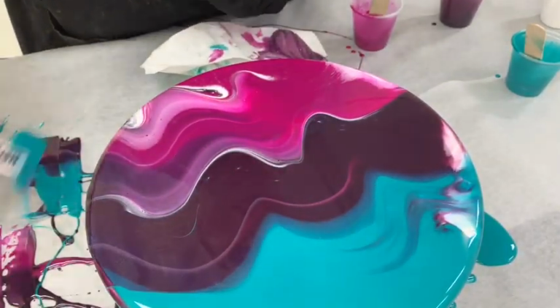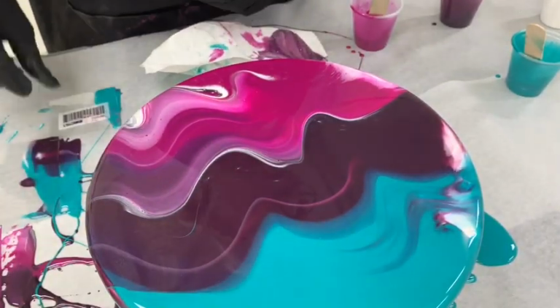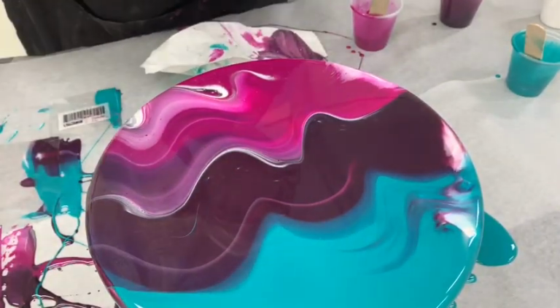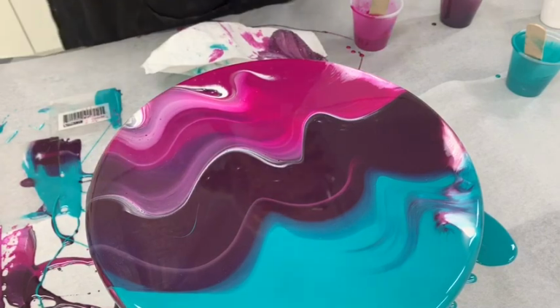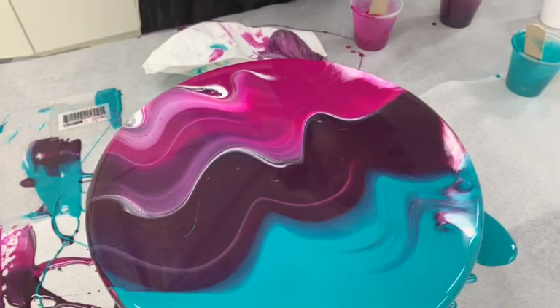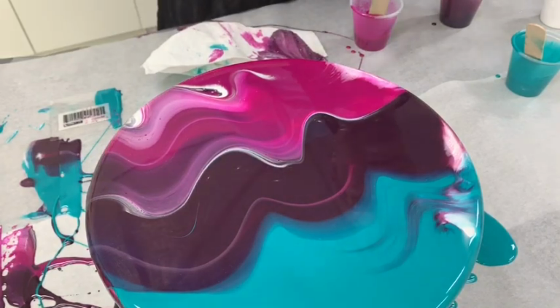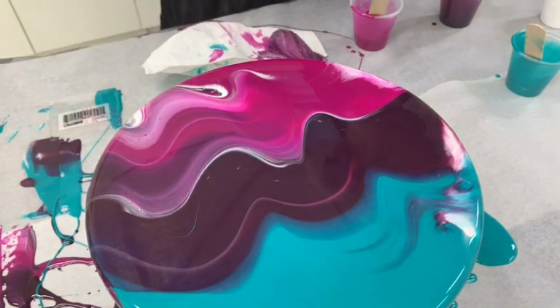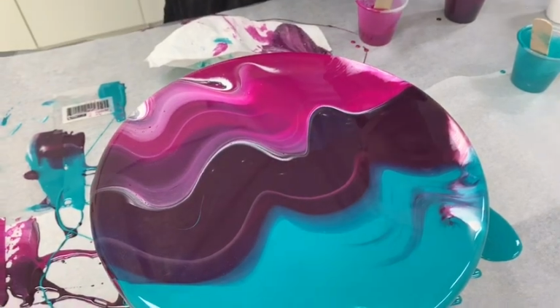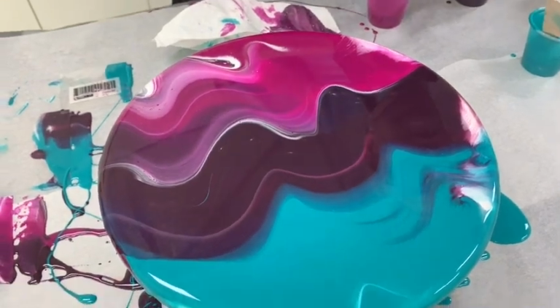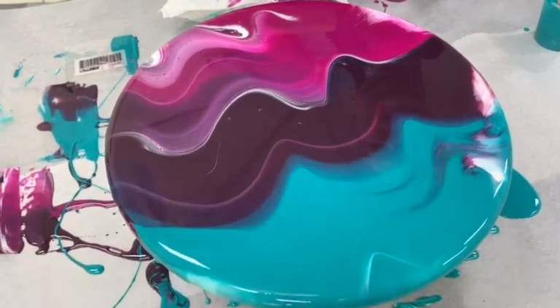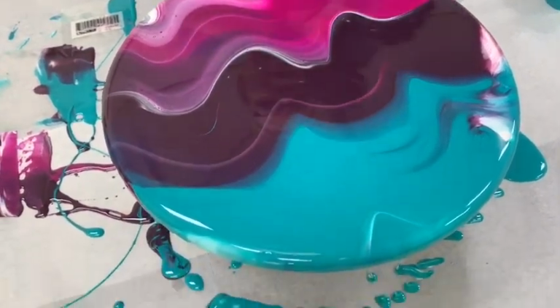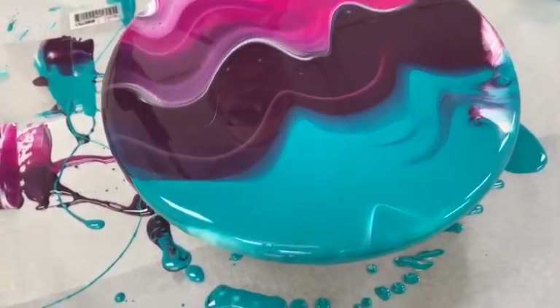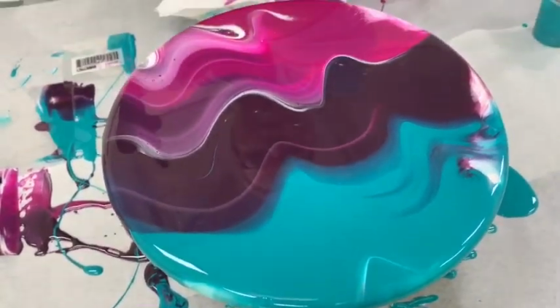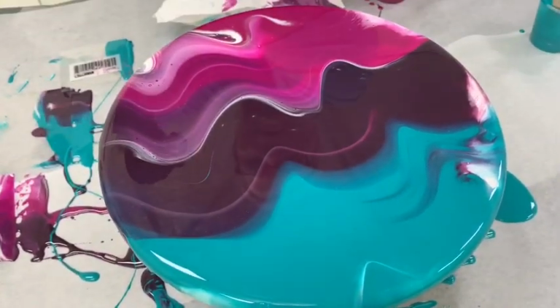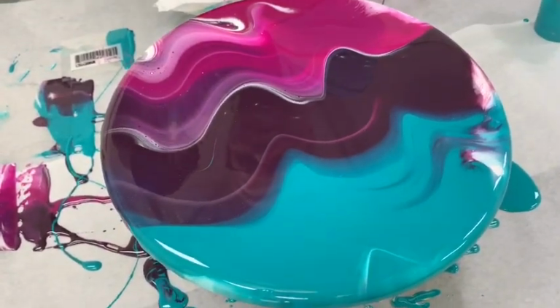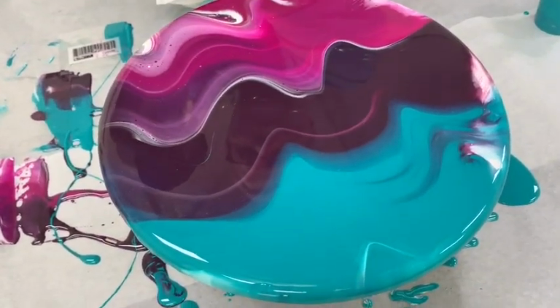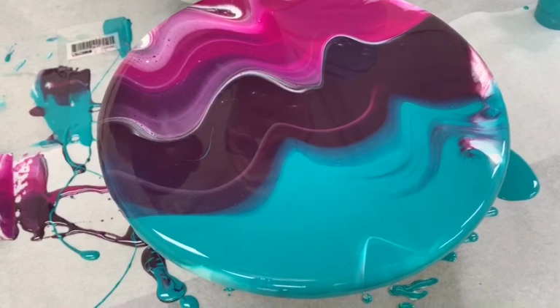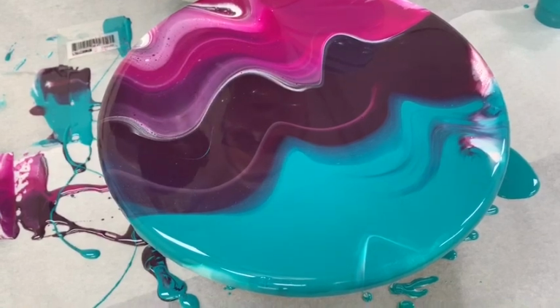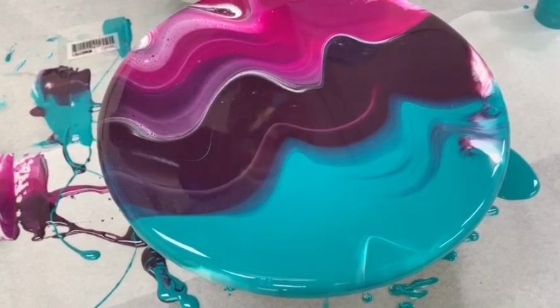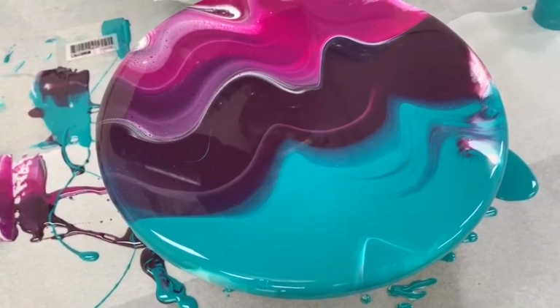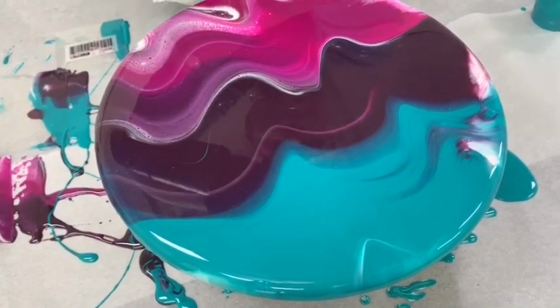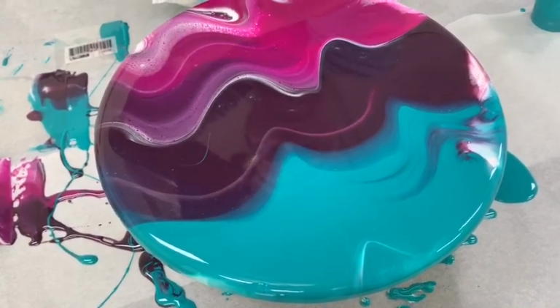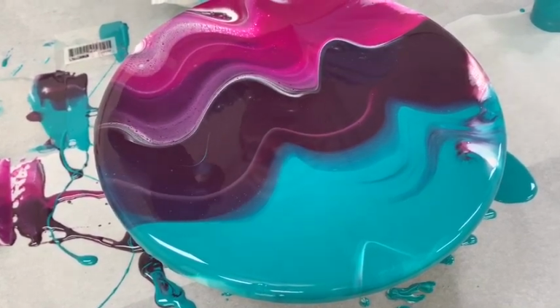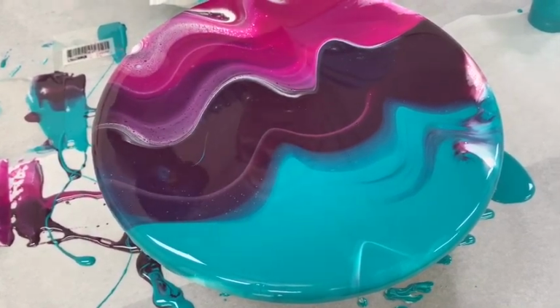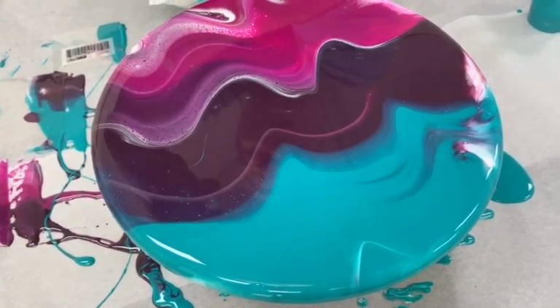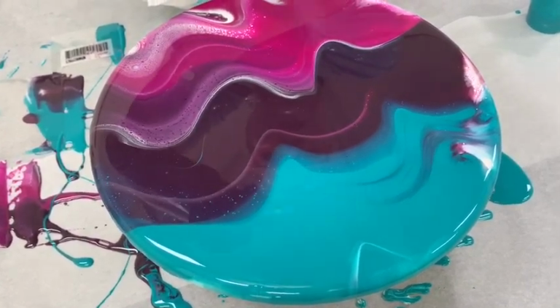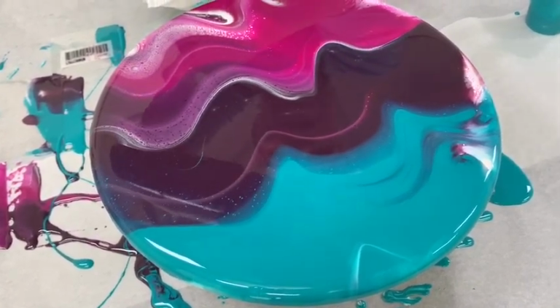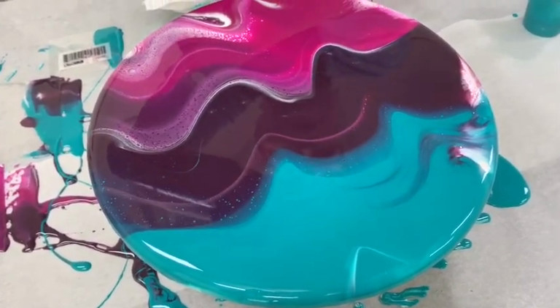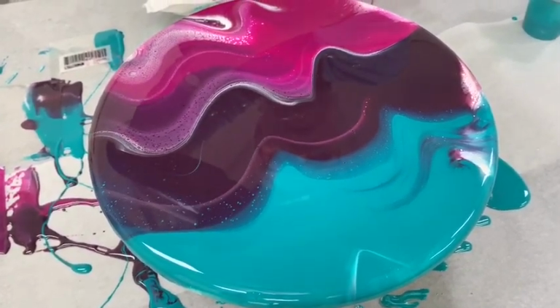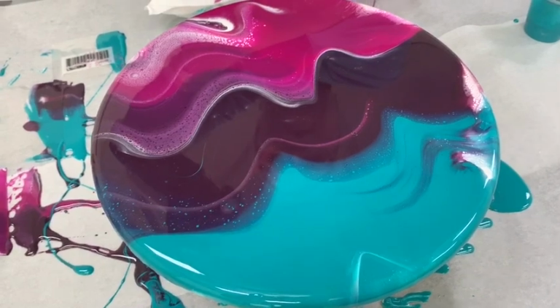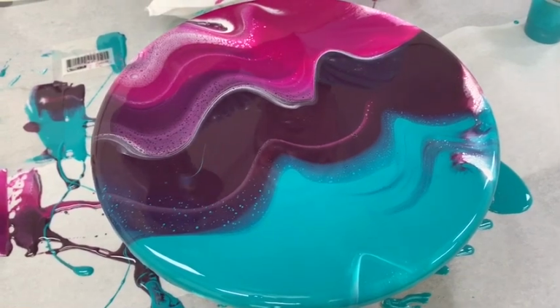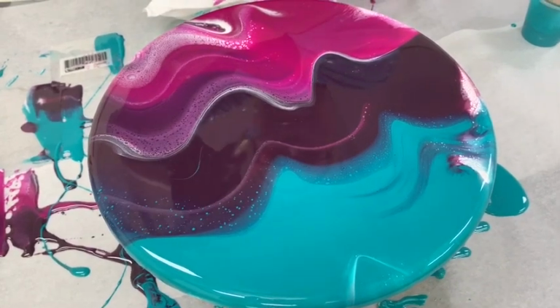And now what we're going to do — hopefully we're going to see all these wonderful cells just pop up.